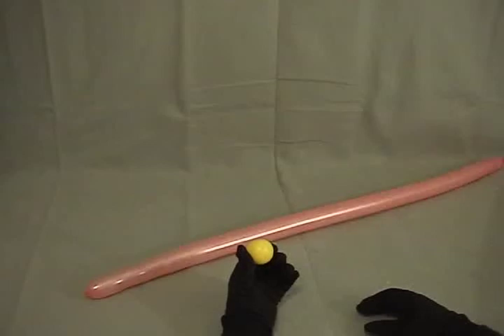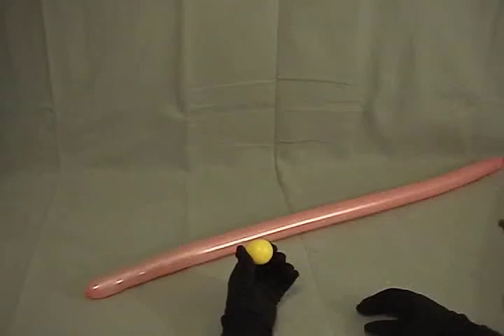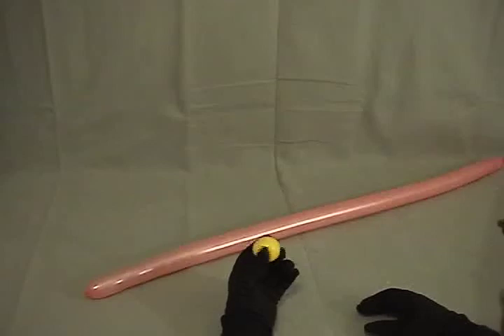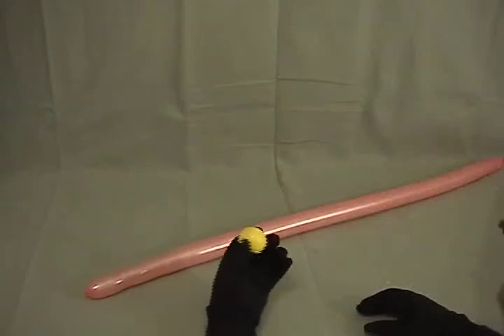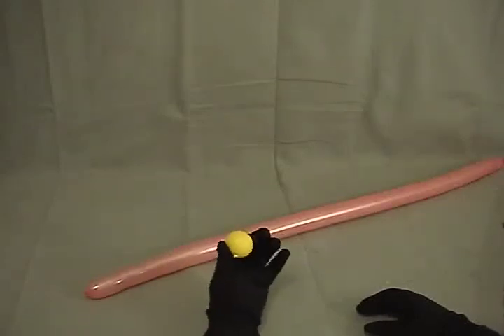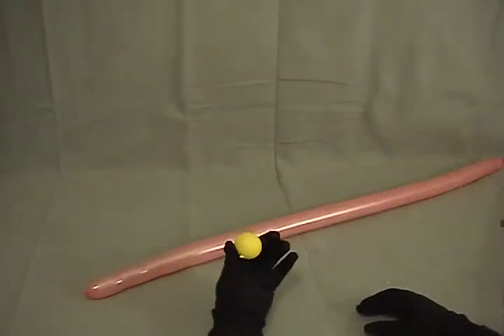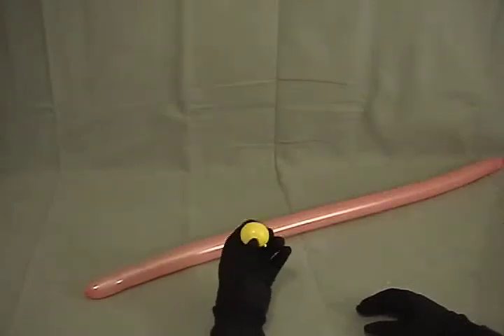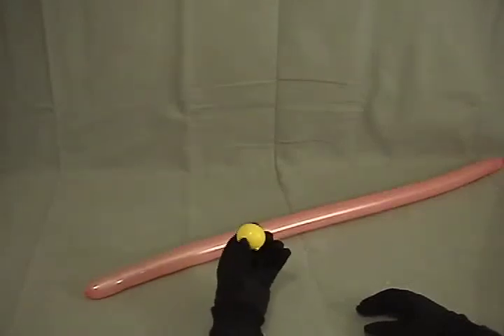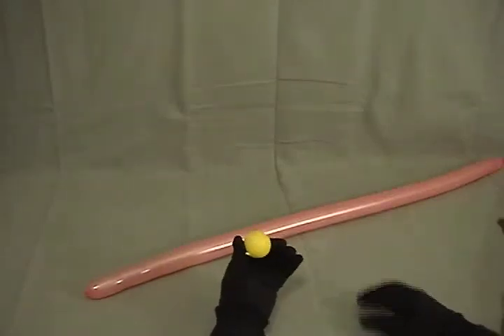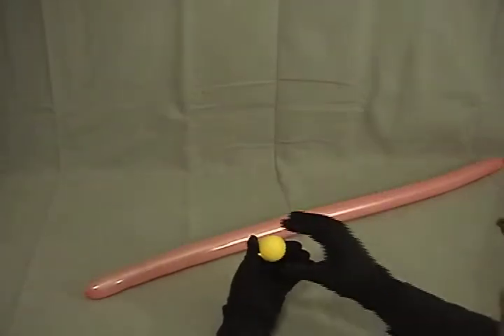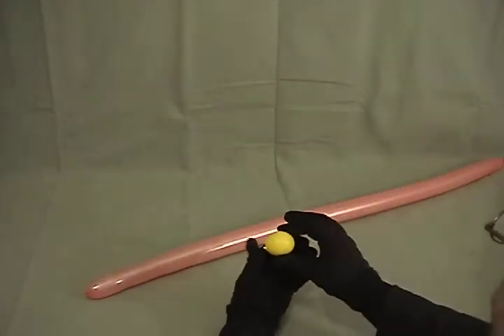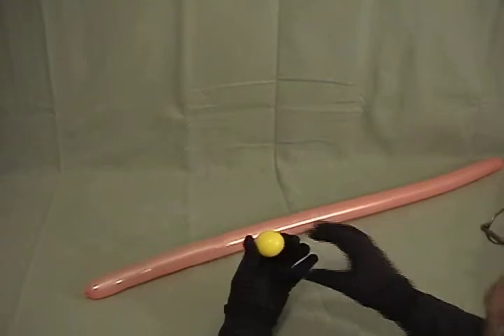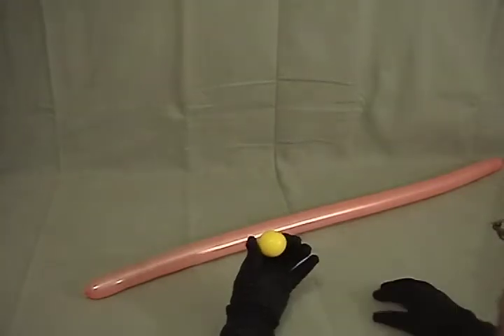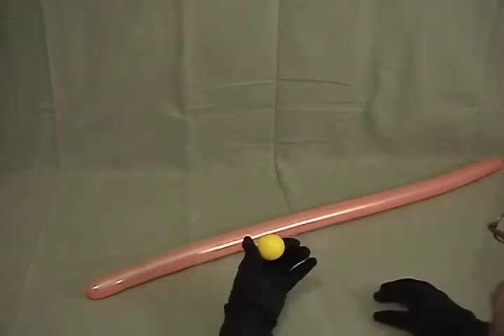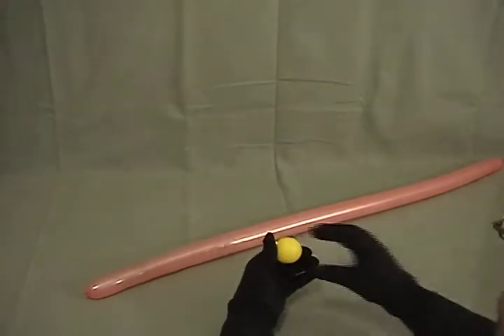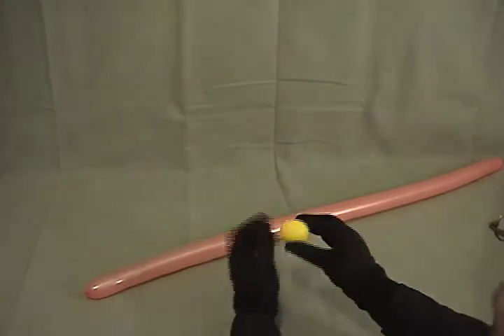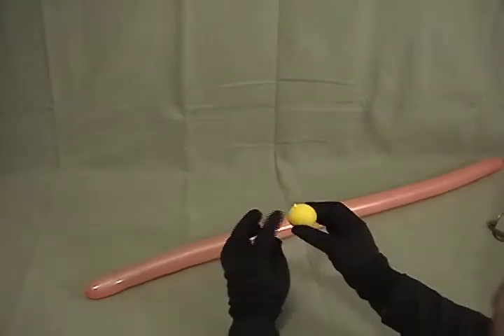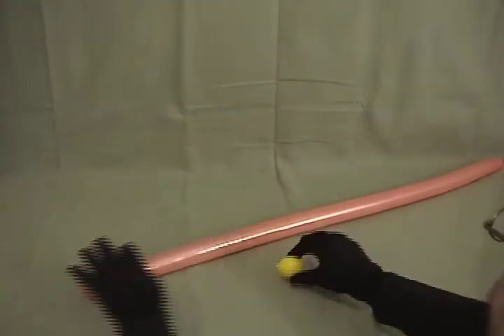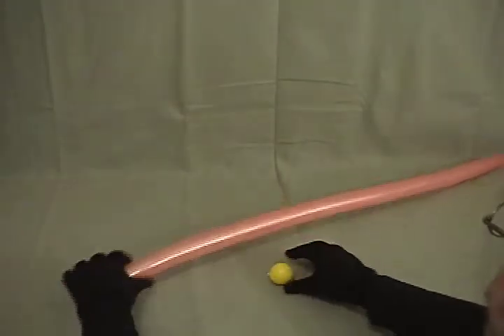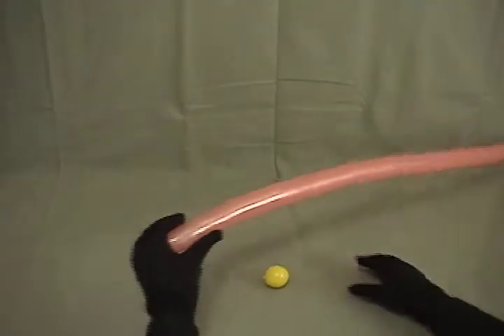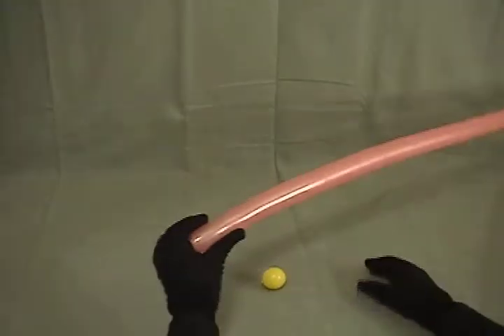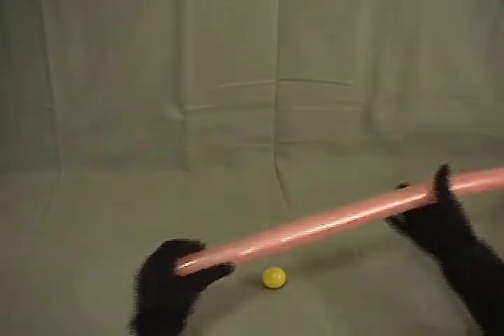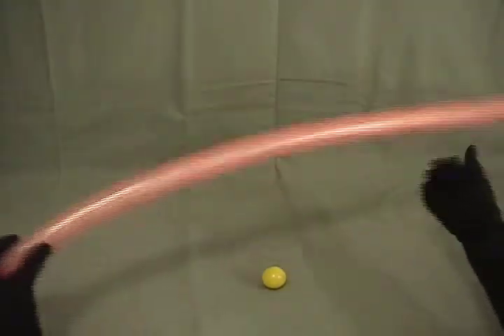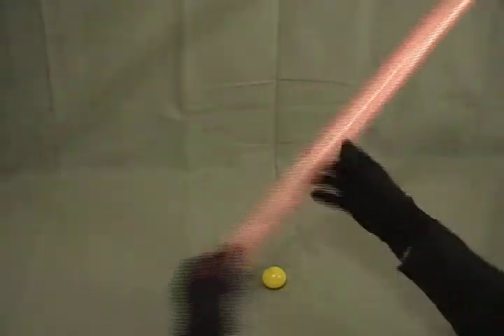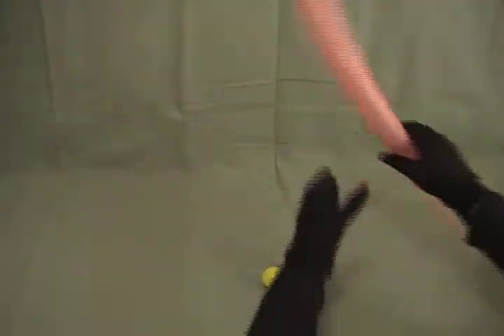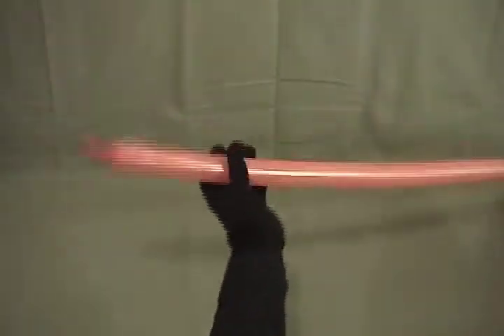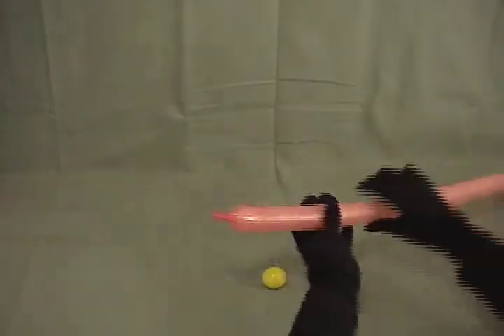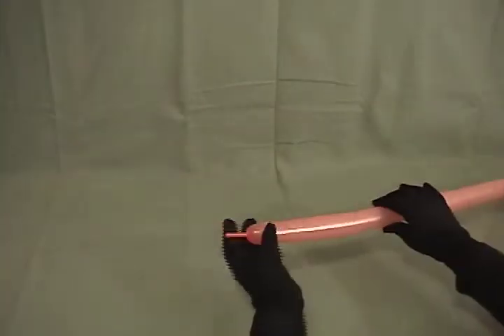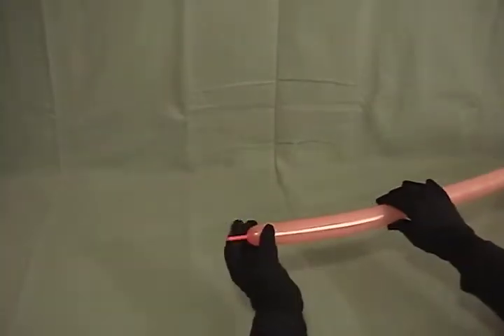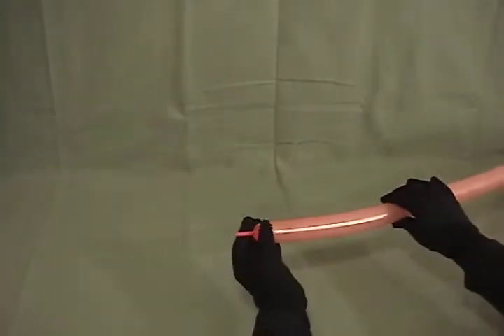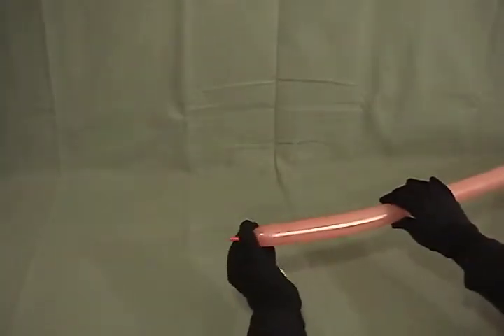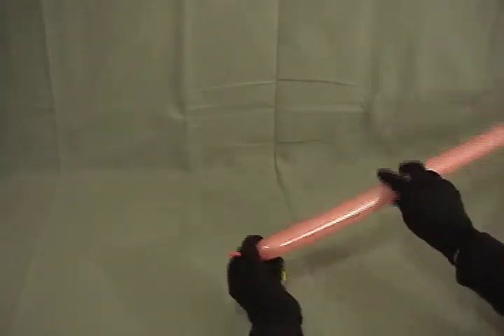For our fish, we're using a 5-inch round, and I've inflated this to about an inch in diameter, cut the nozzle off, and then a 260, which I've inflated, leaving about an inch and a half on the end.